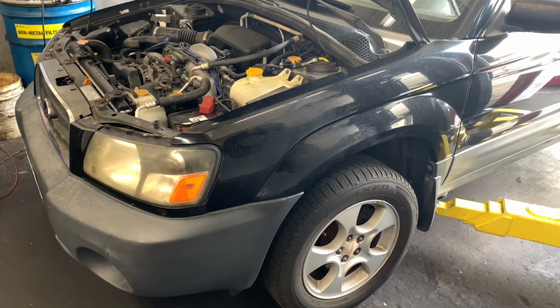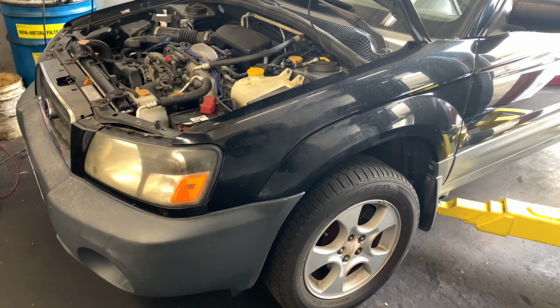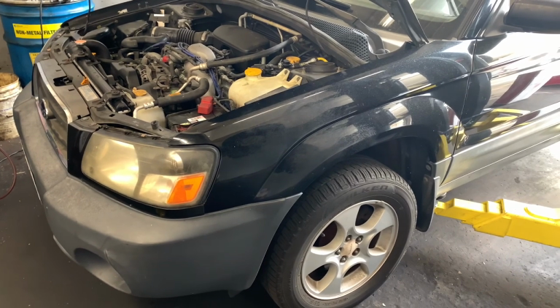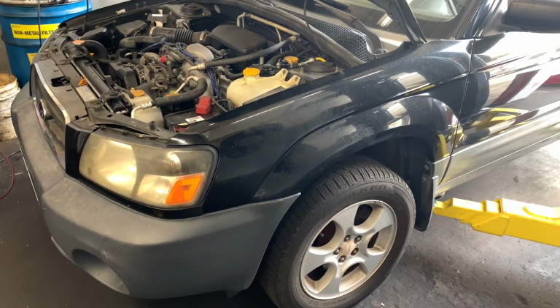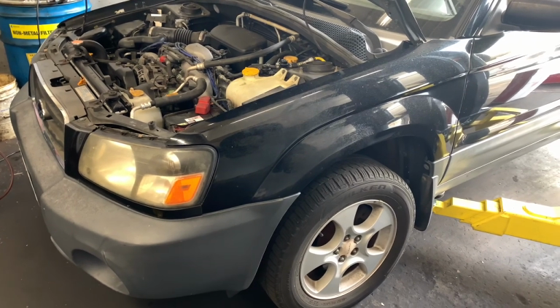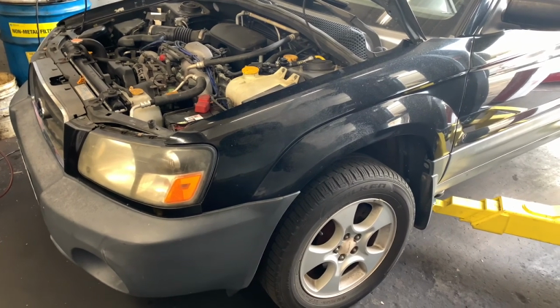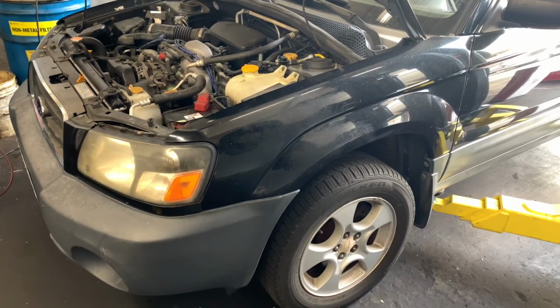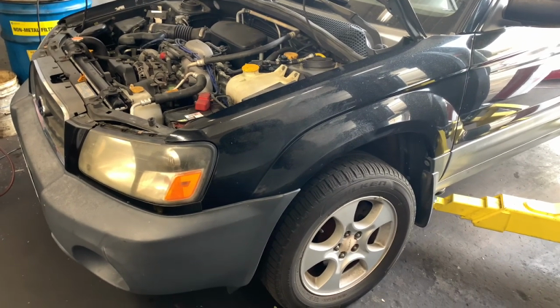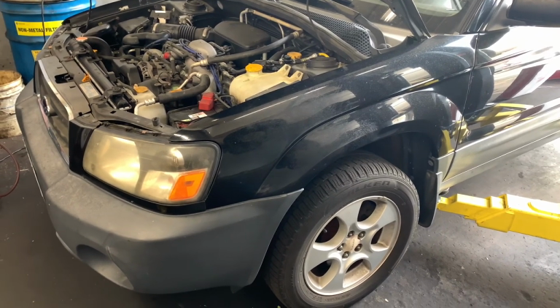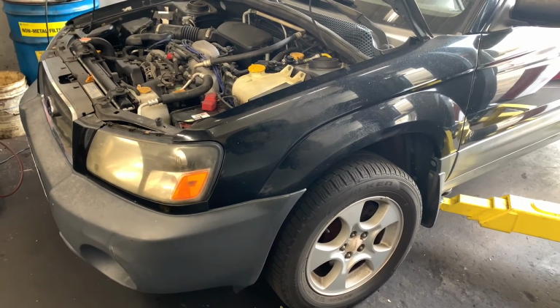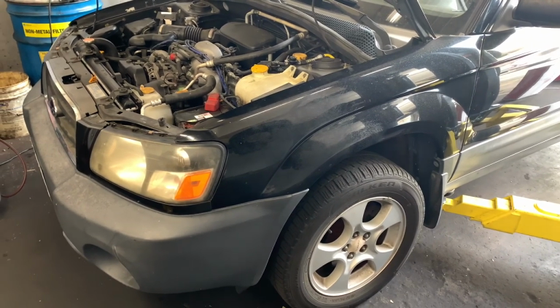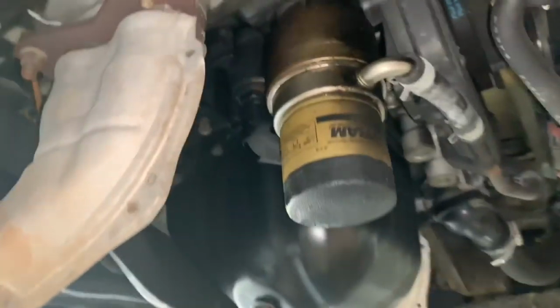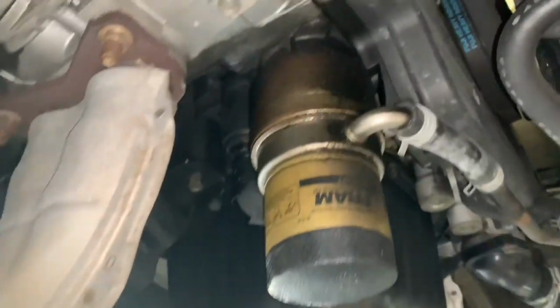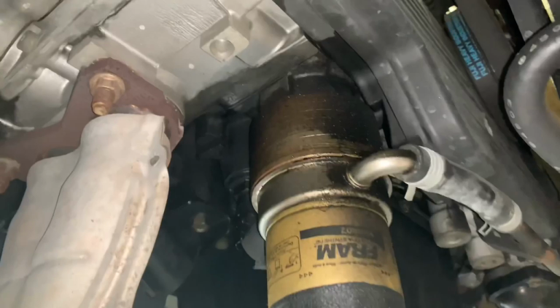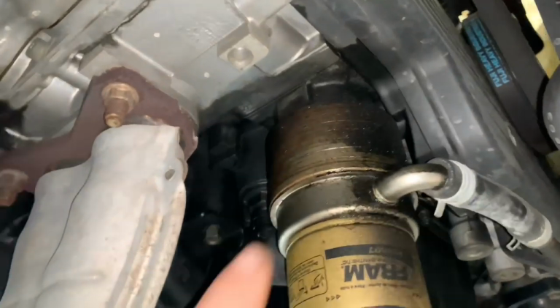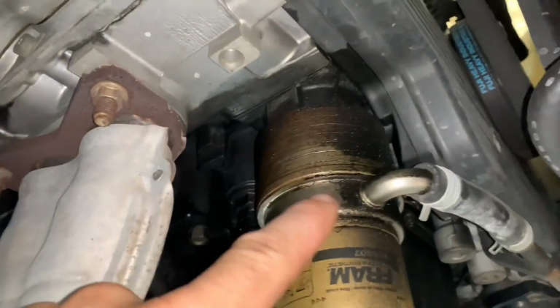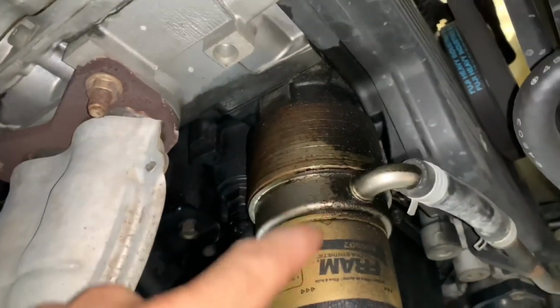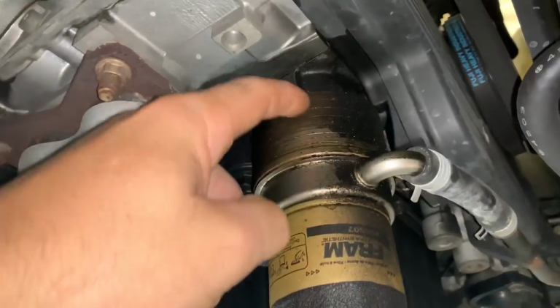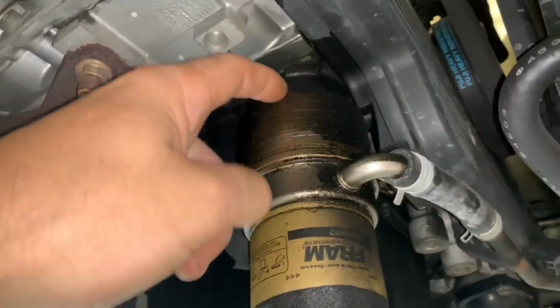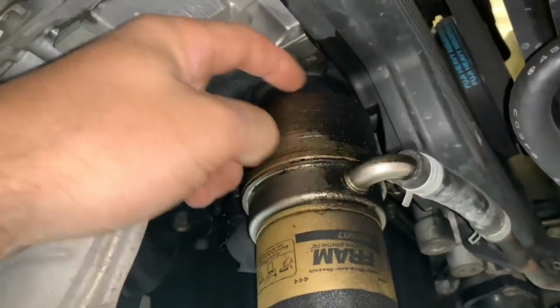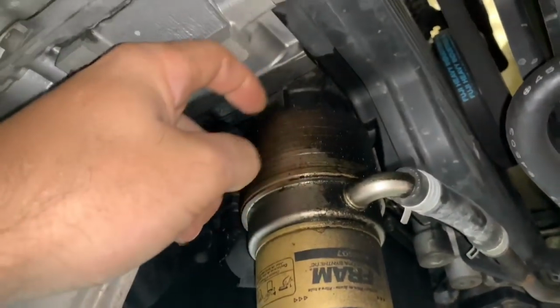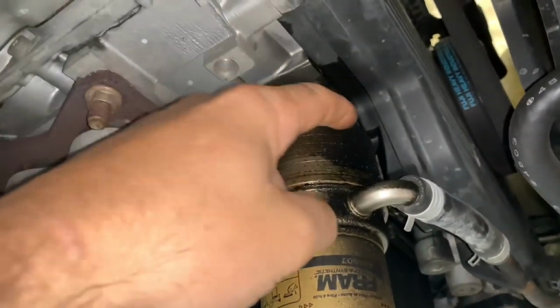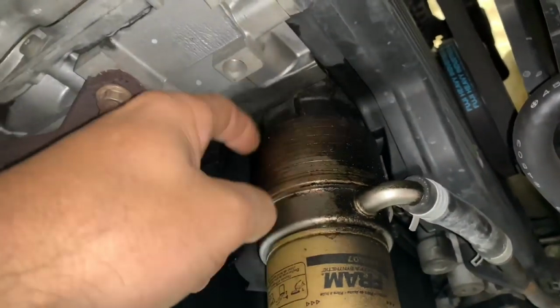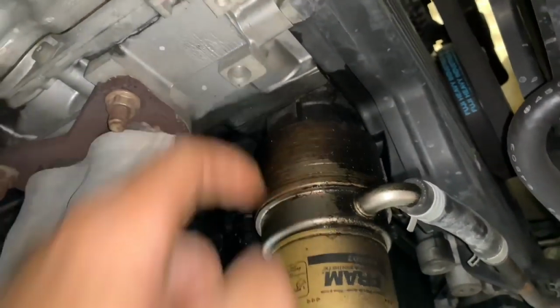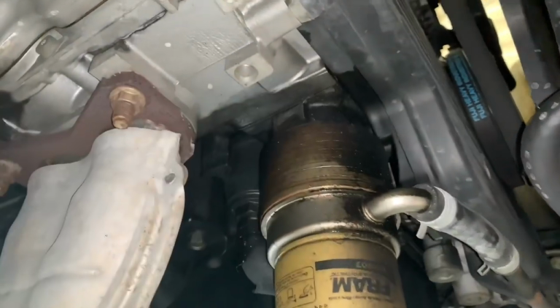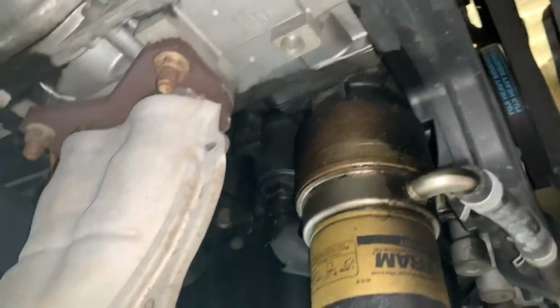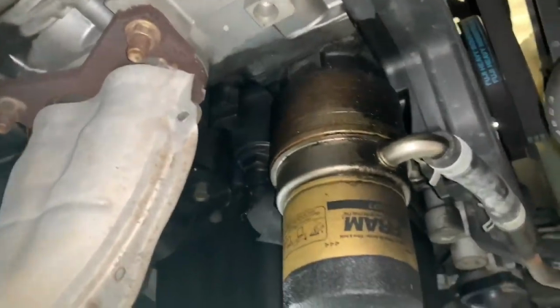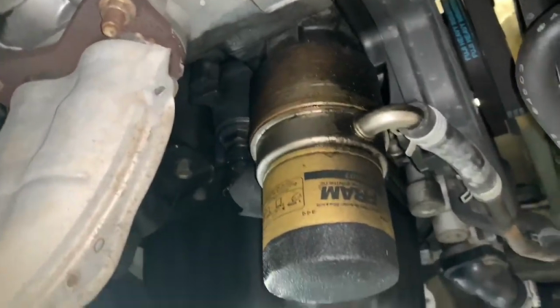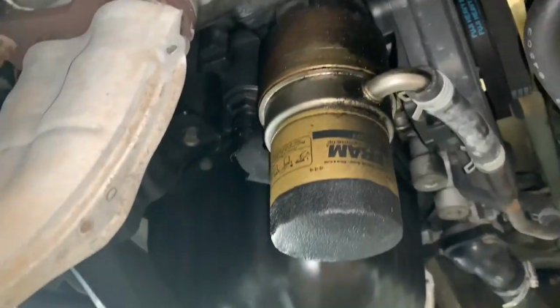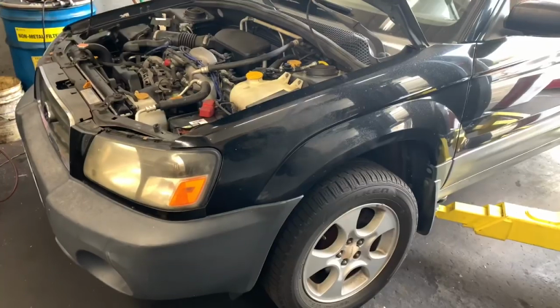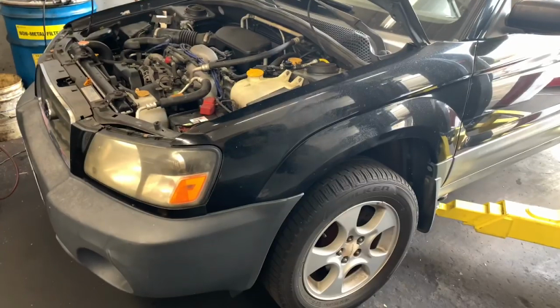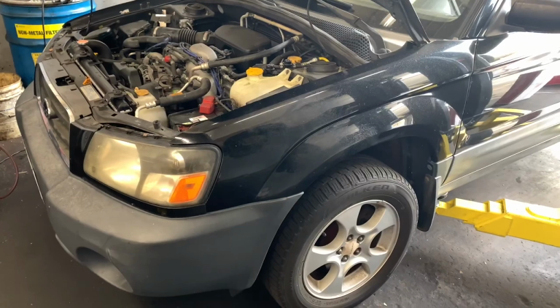Subaru Forester with the 2.5 liter engine — engine oil cooler reseal. I'm Brian Nesse from How2Automotive and I'm going to walk you step by step through the process of resealing the engine oil cooler.